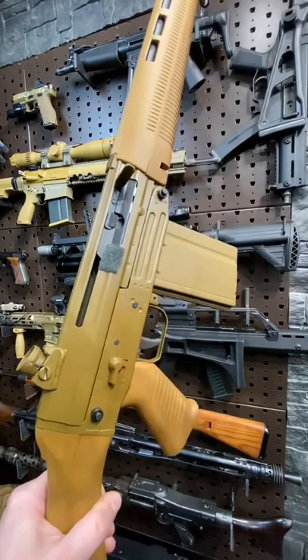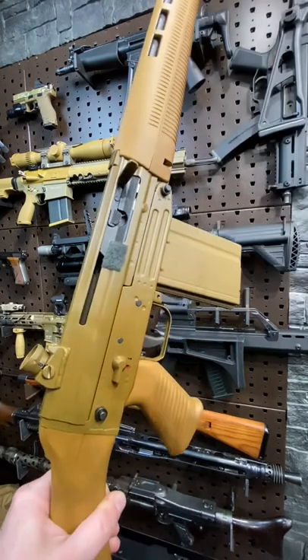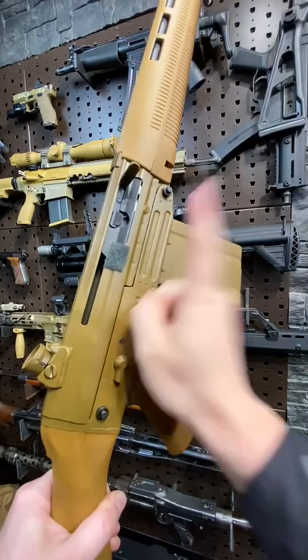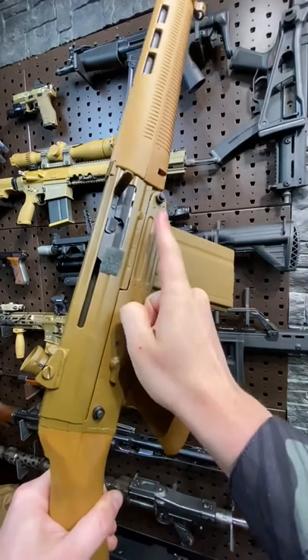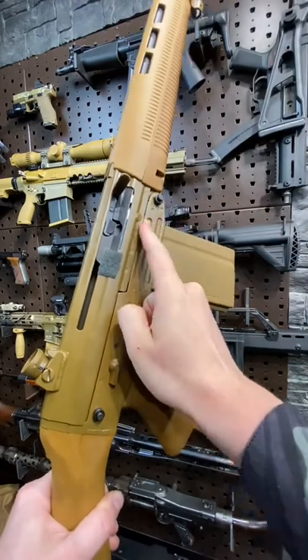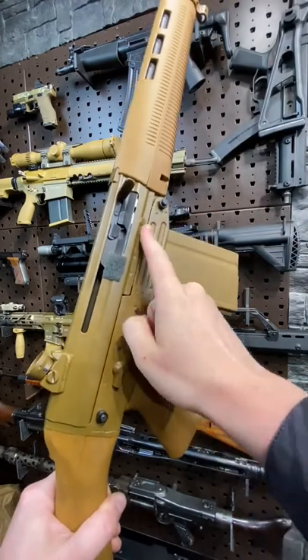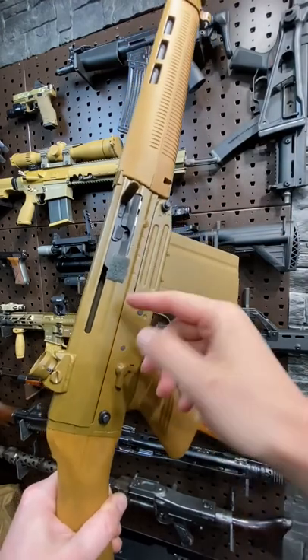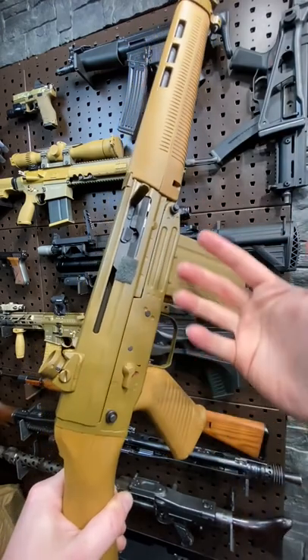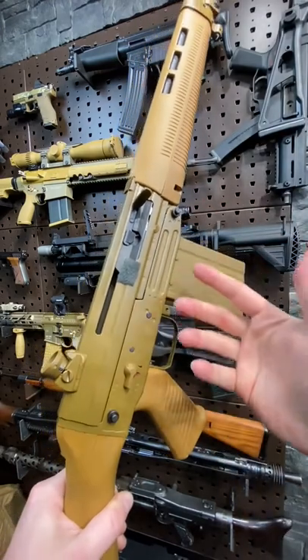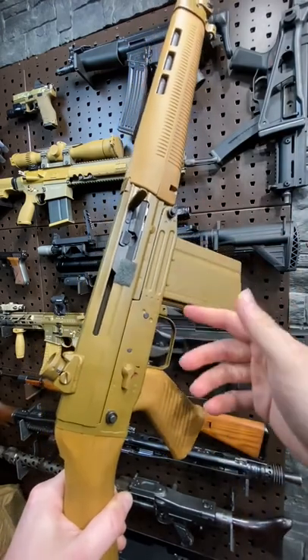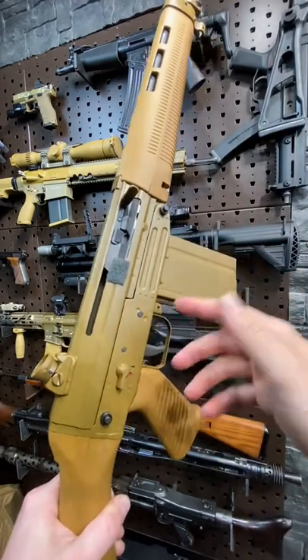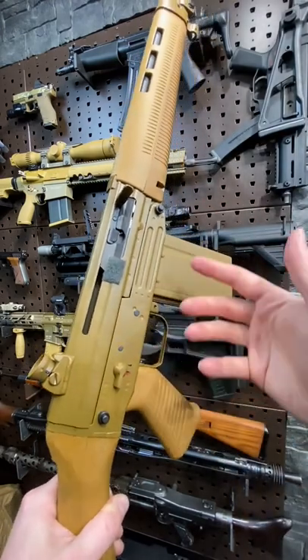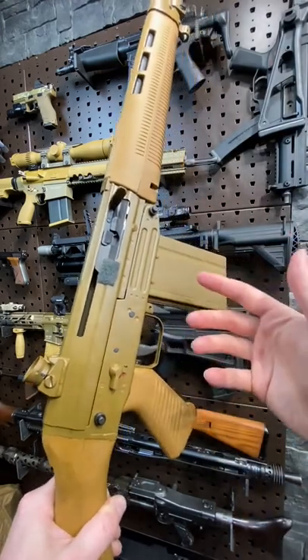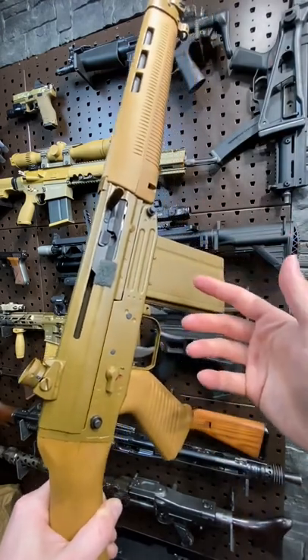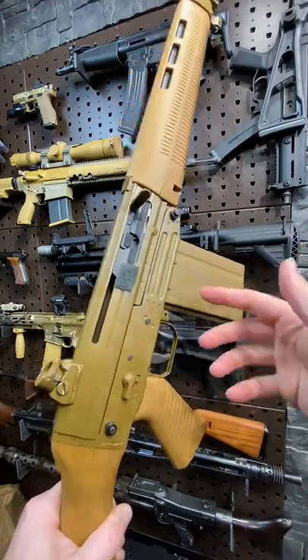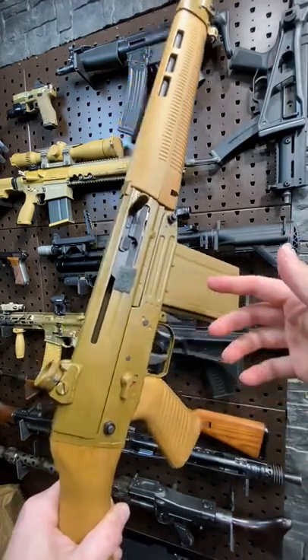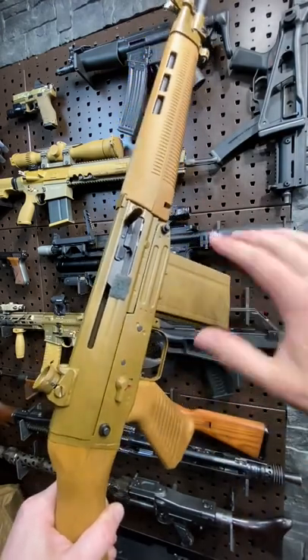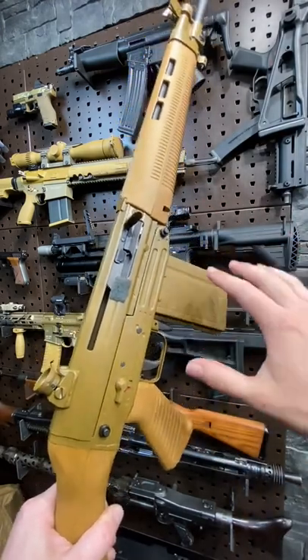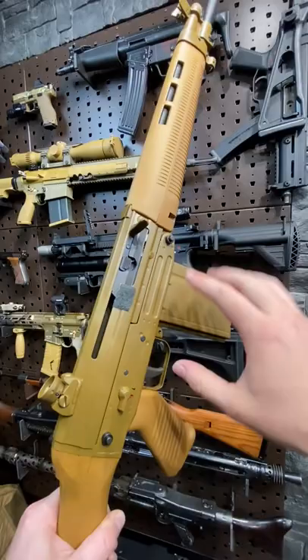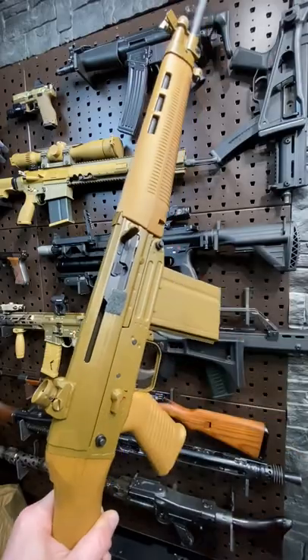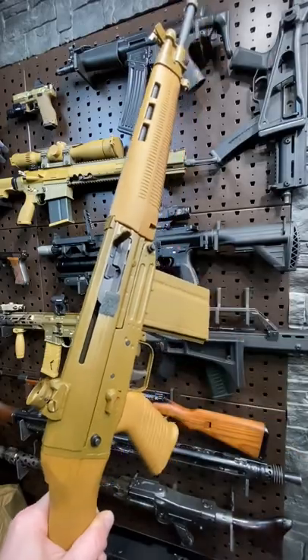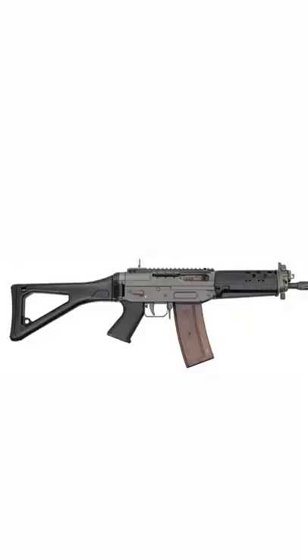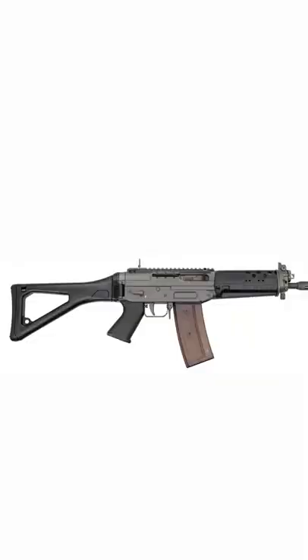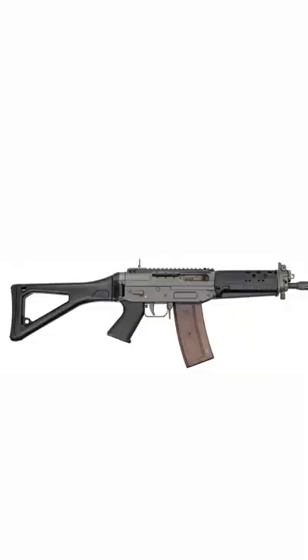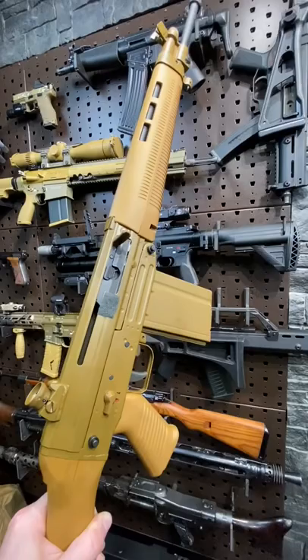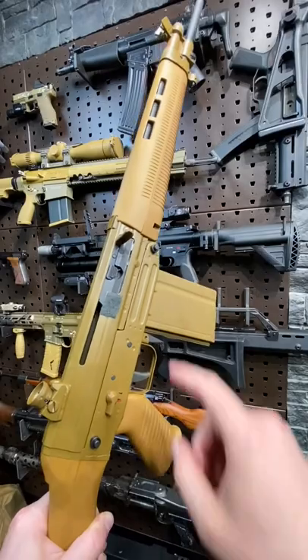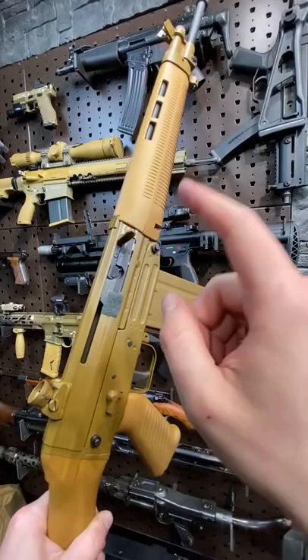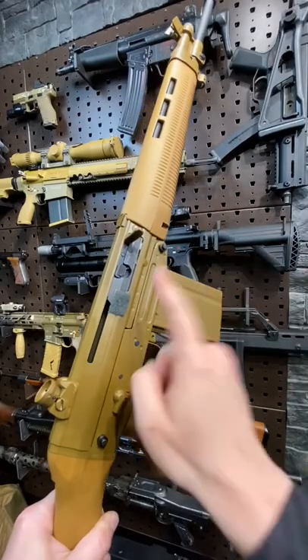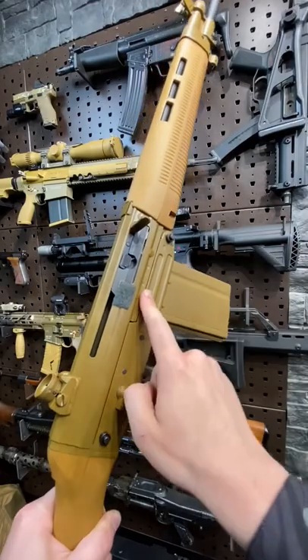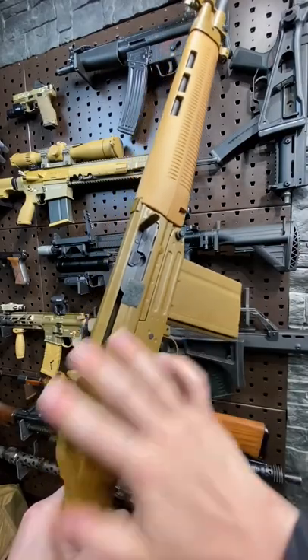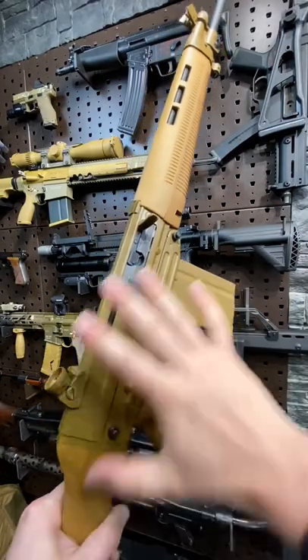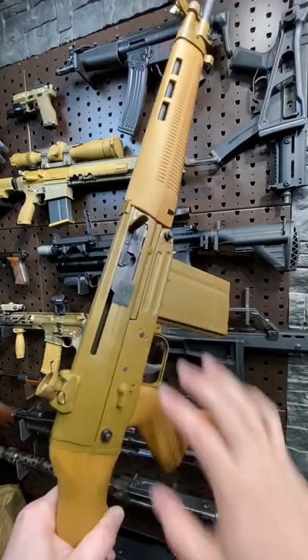Fun fact number one: the Swiss further refined this system into the 55X series. So the famous Sig 553 is actually like the grandson of this gun.